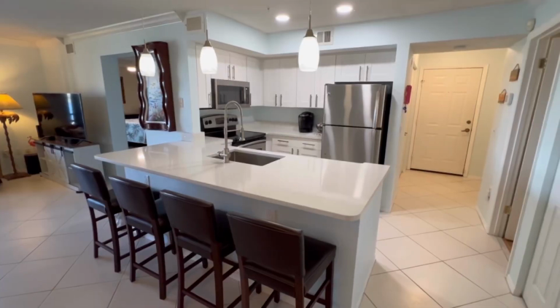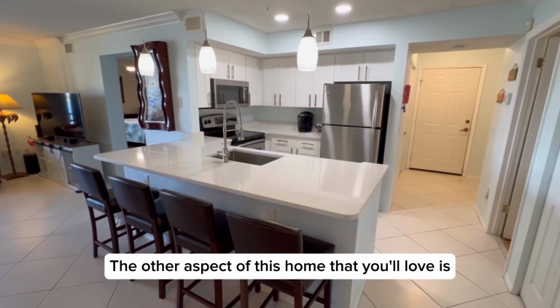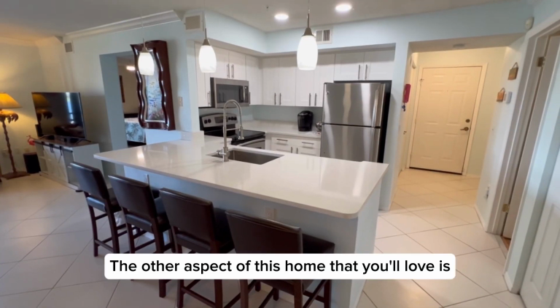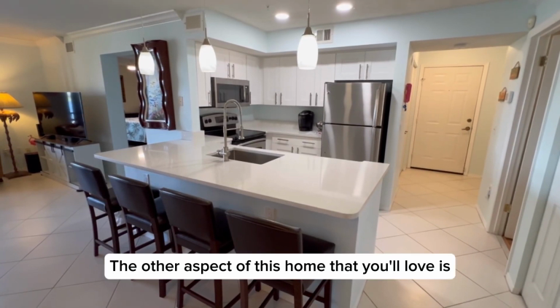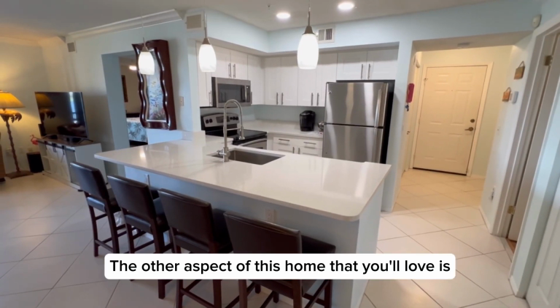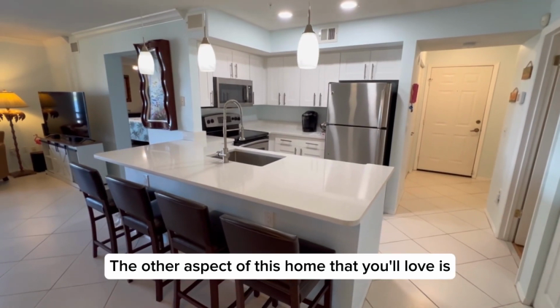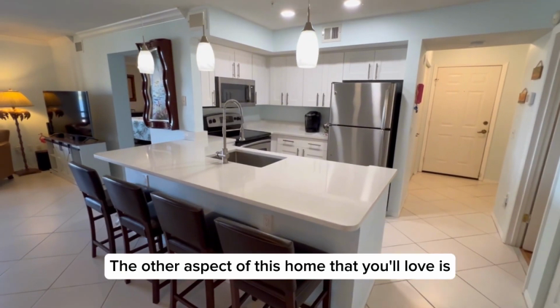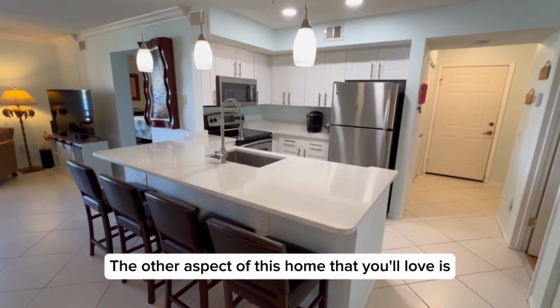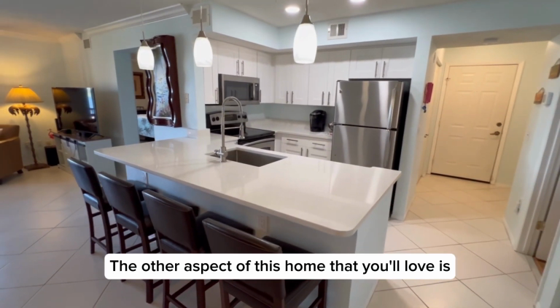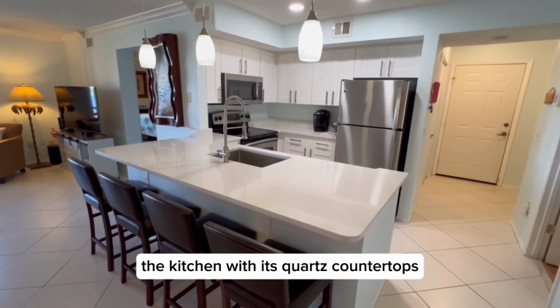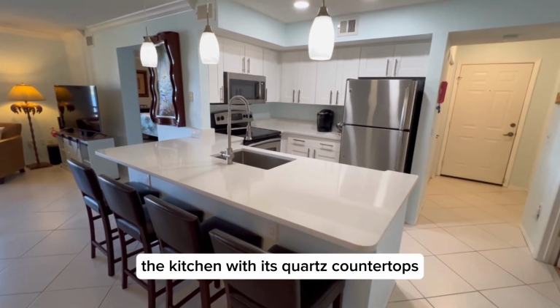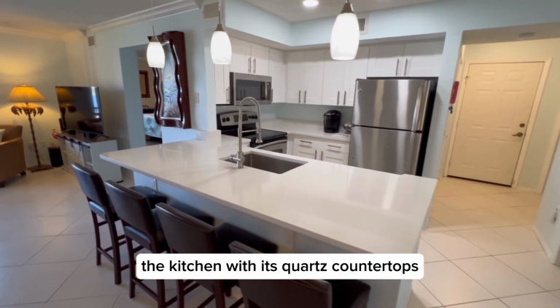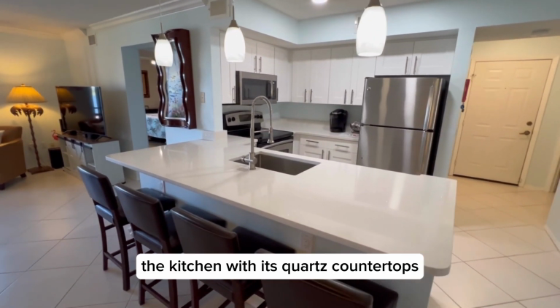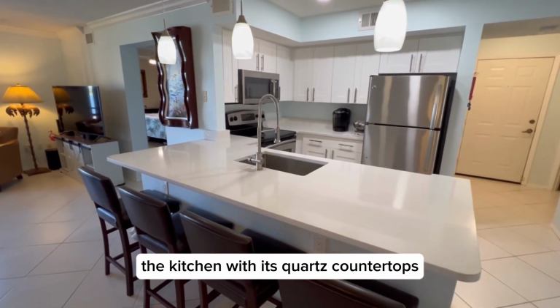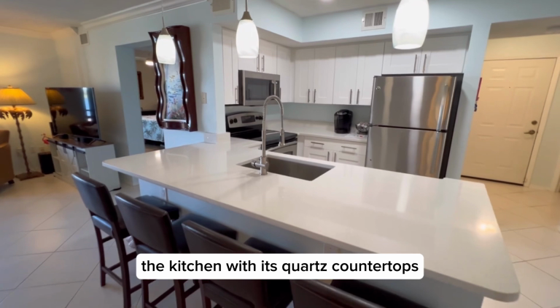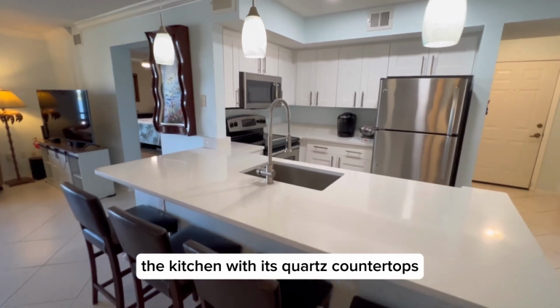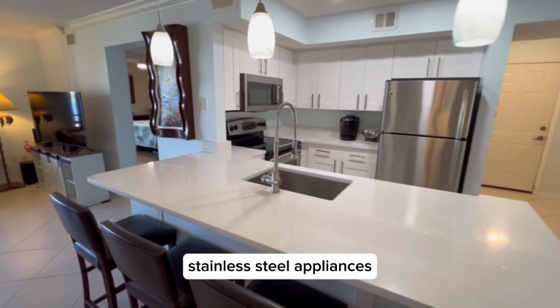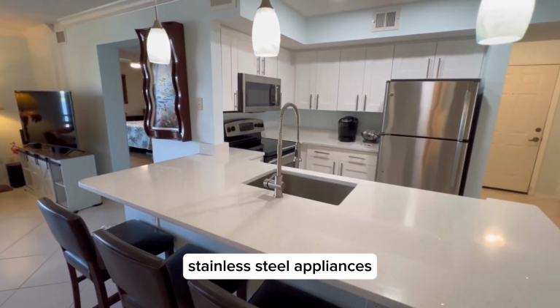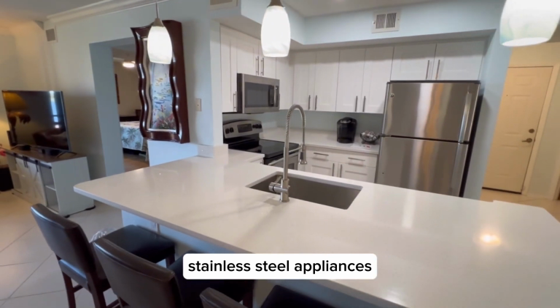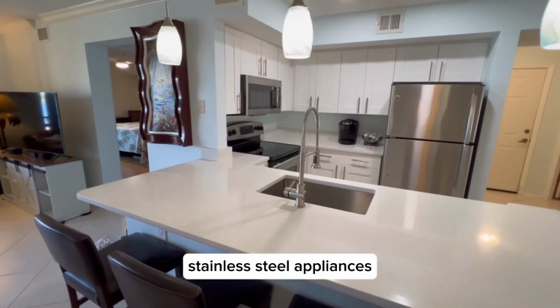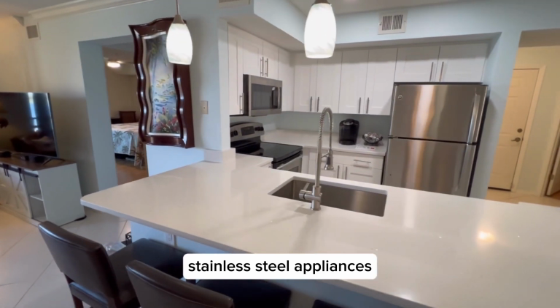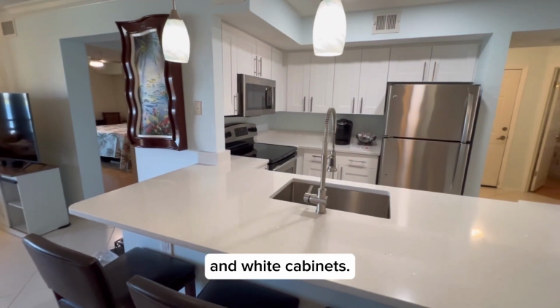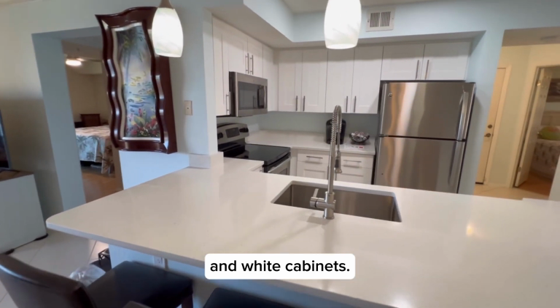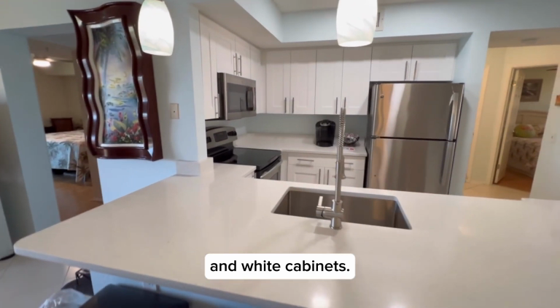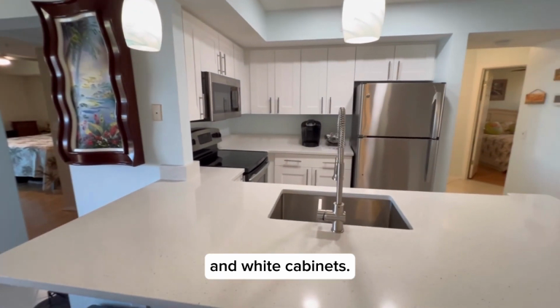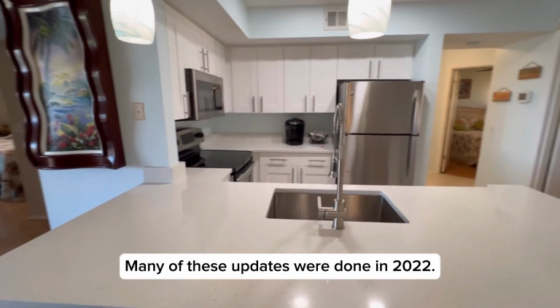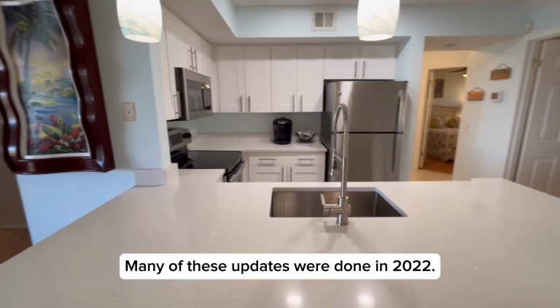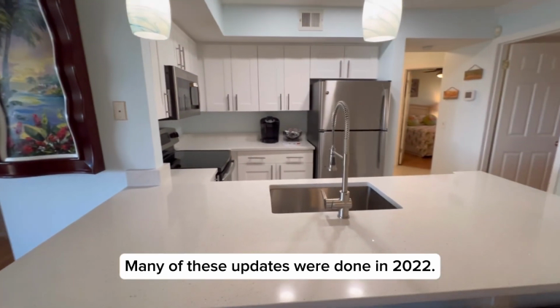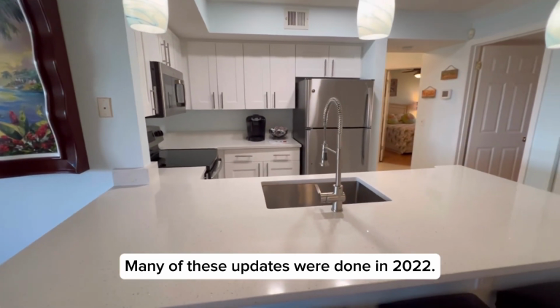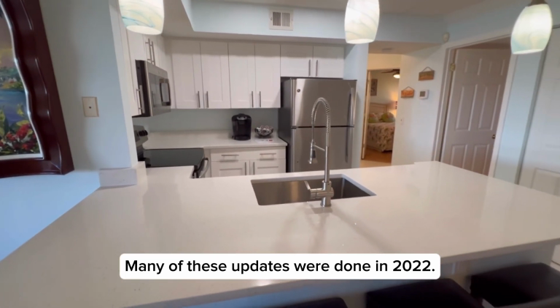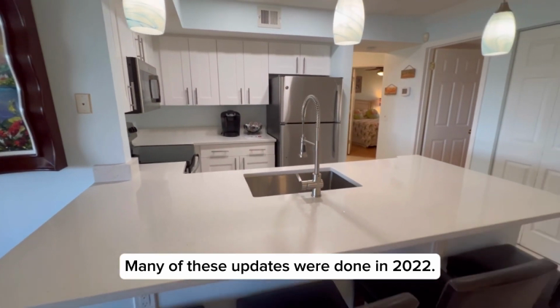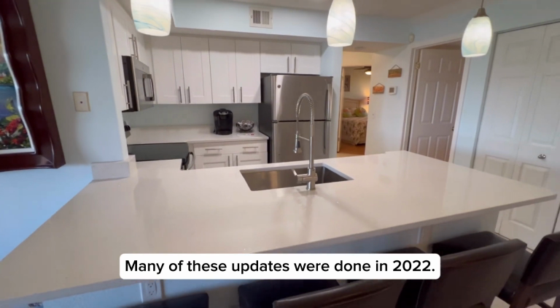The other aspect of this home that you'll love is the kitchen with its quartz countertops, stainless steel appliances, and white cabinets. Many of these updates were done in 2022.